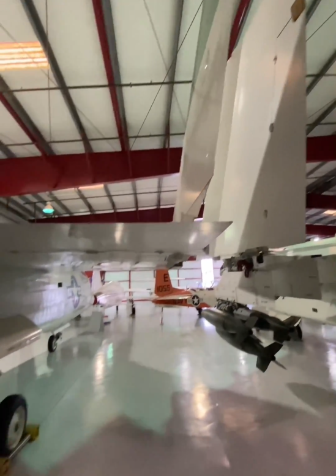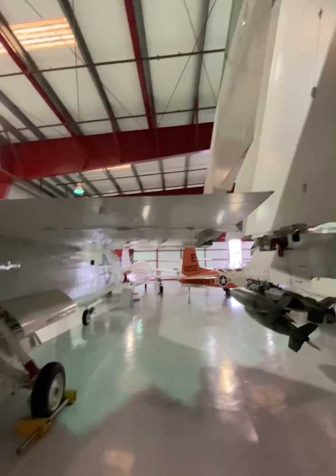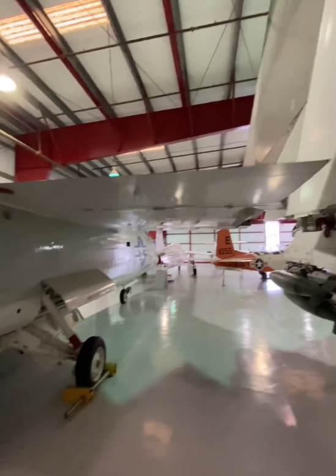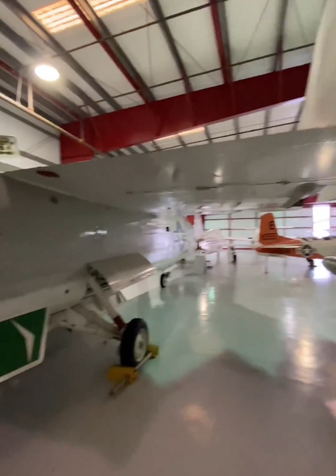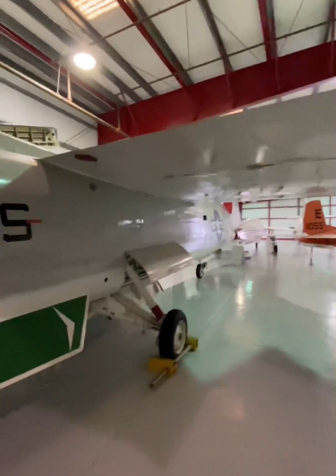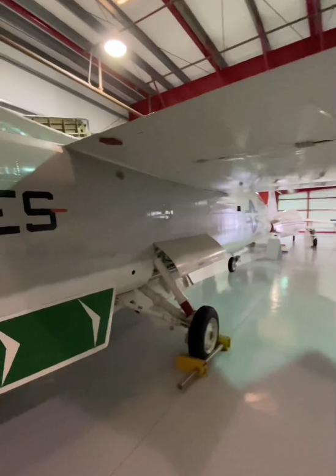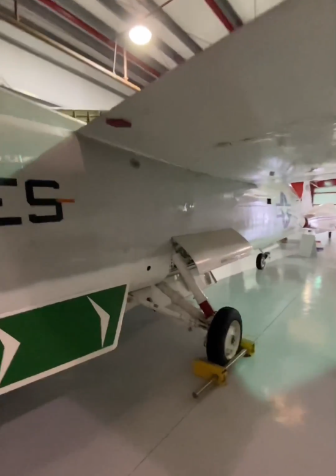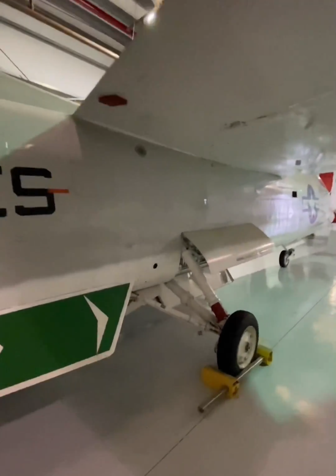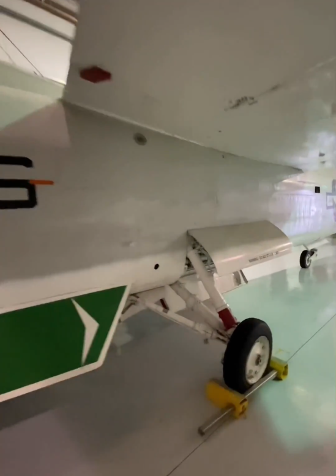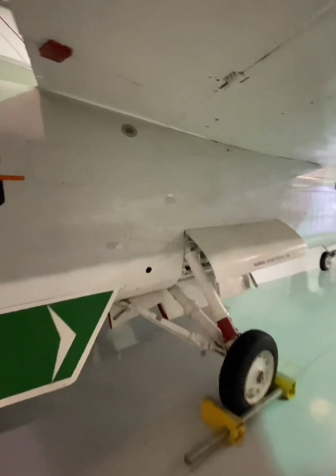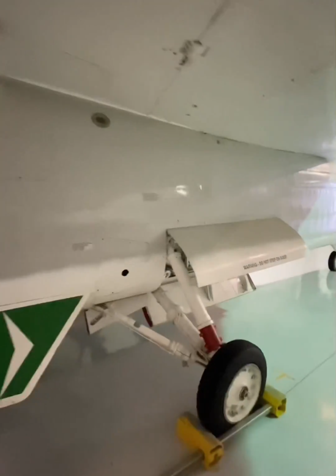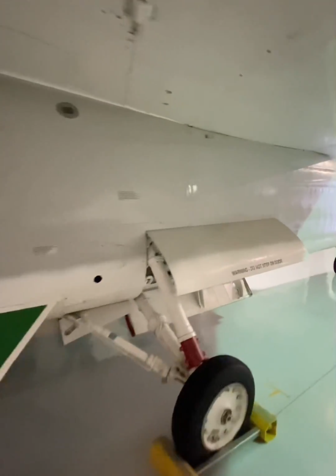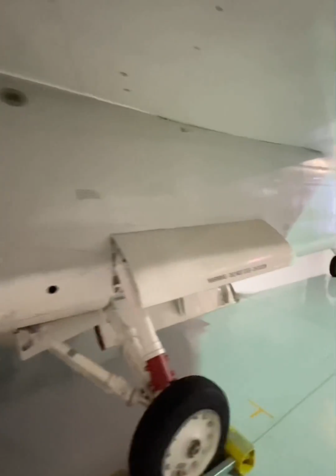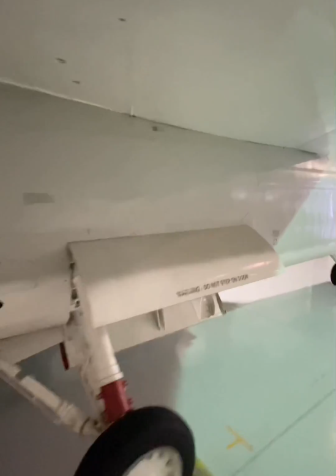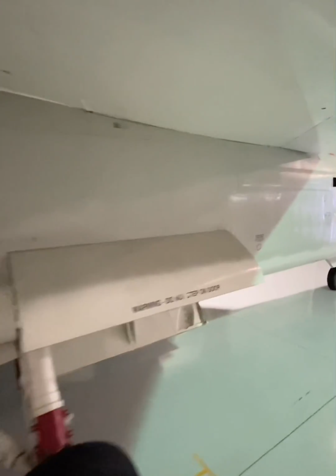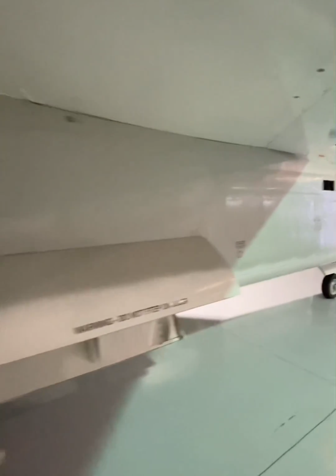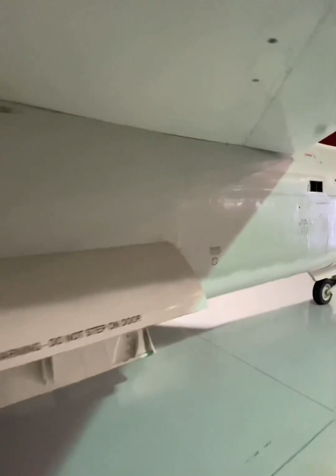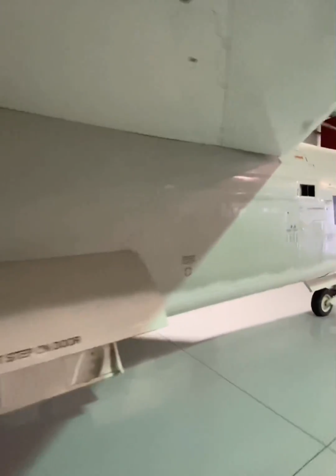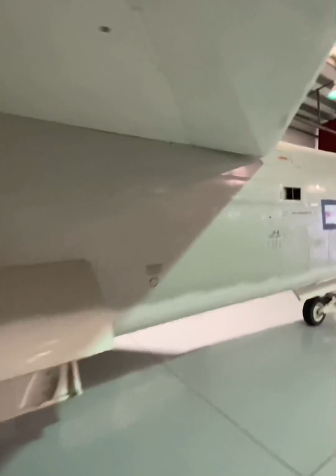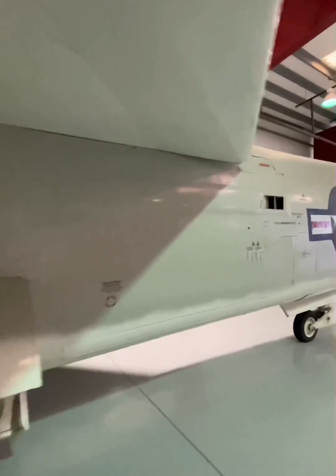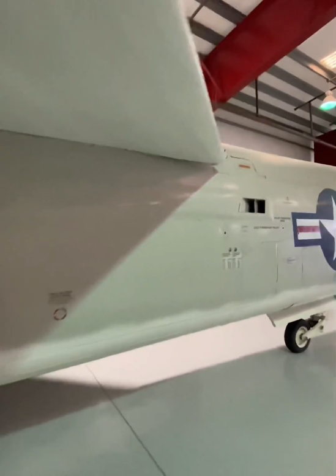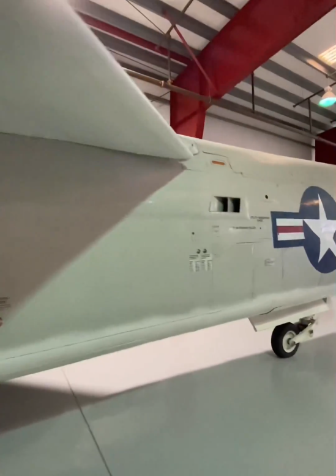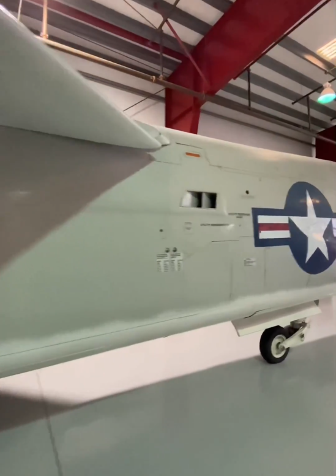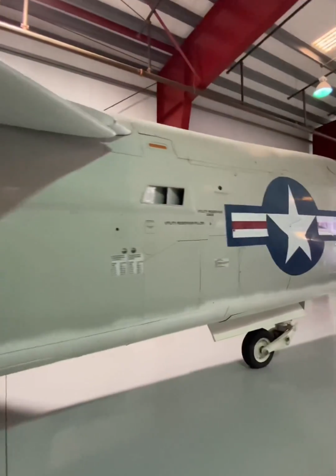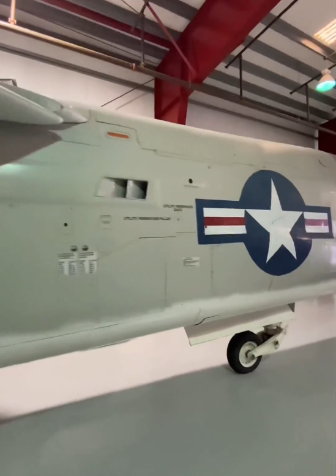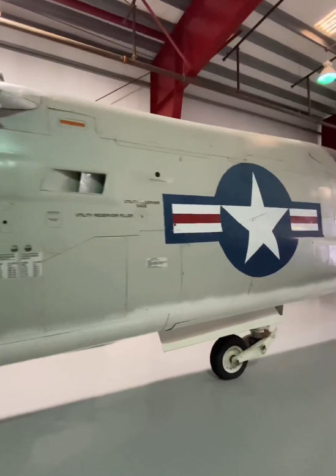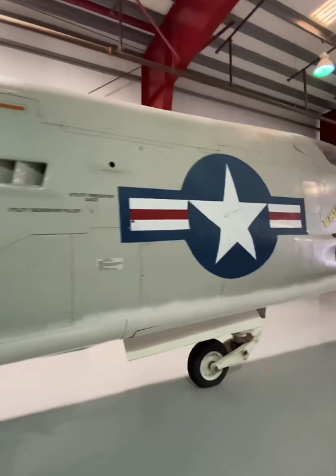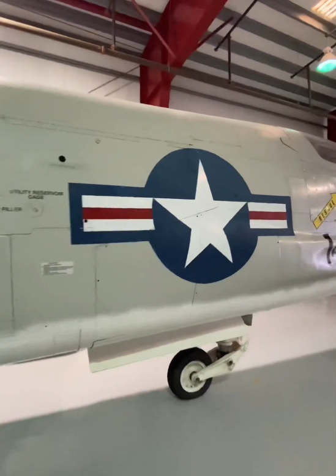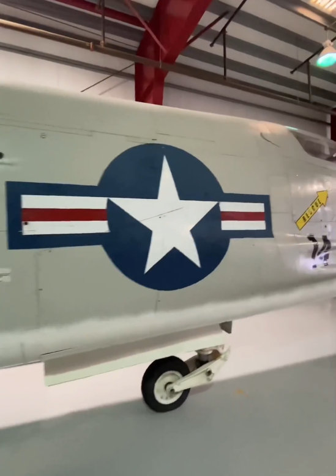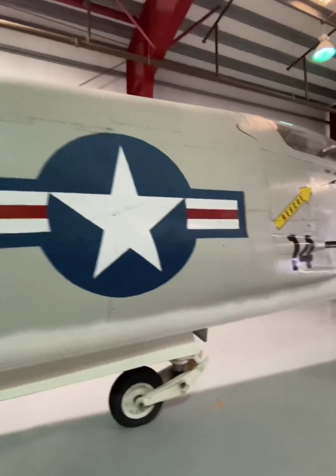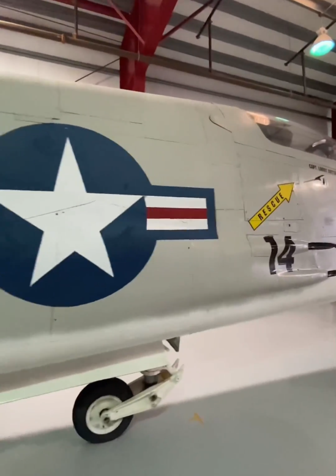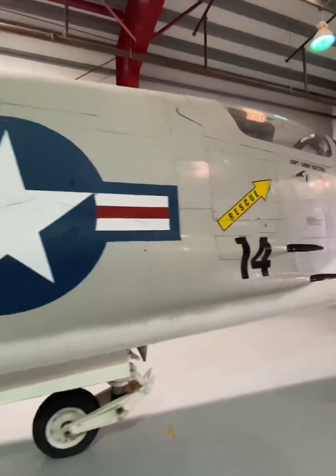The Crusader's original designation was F-8U before the Navy introduced a new designation system in line with the US Air Force's in 1962. The Navy accepted its first Crusader in 1956 and quickly went about setting speed and endurance records.